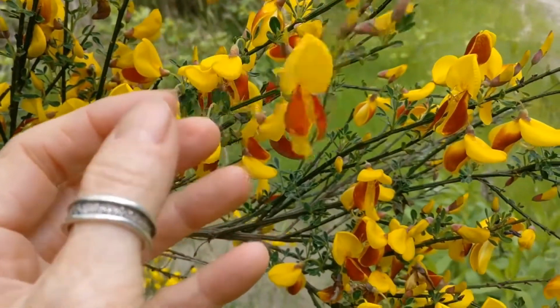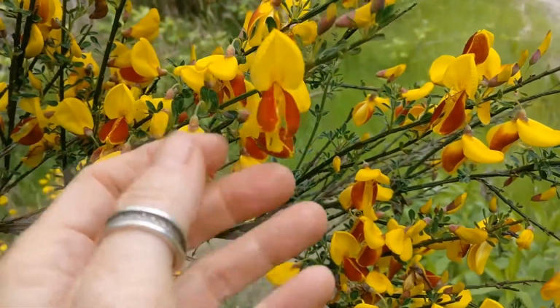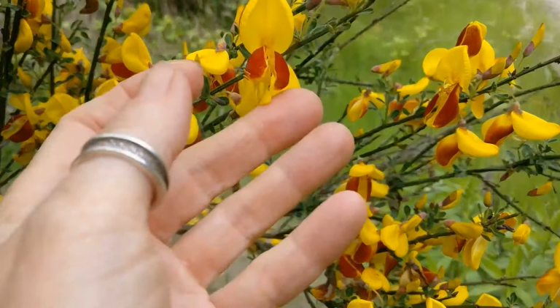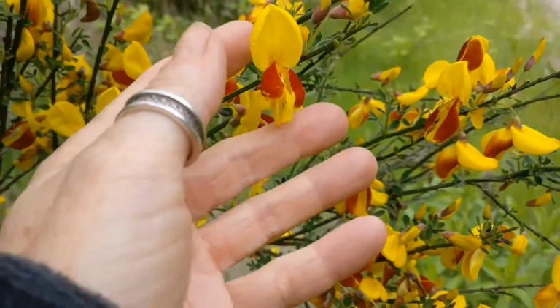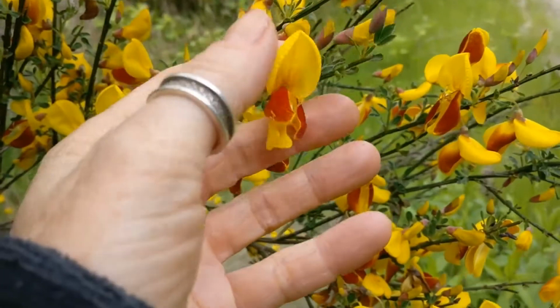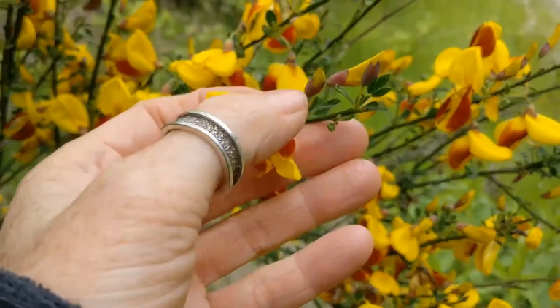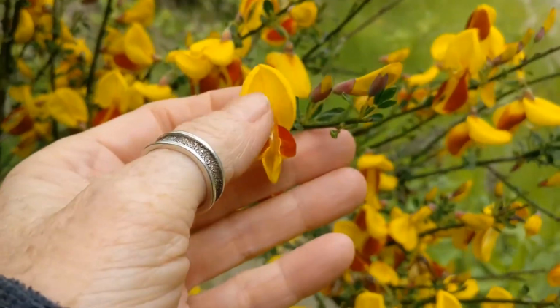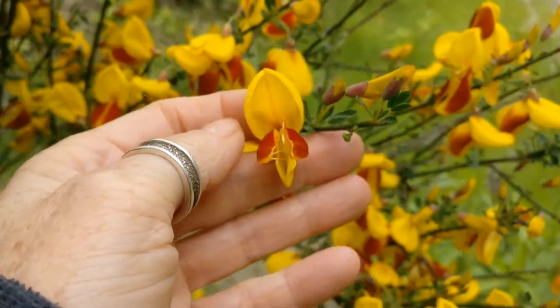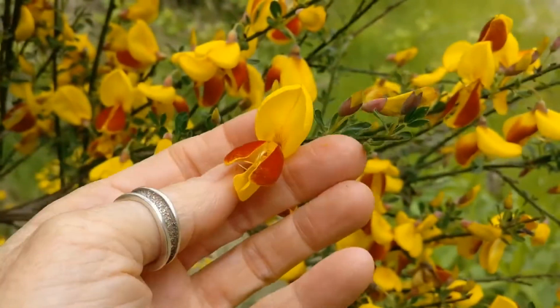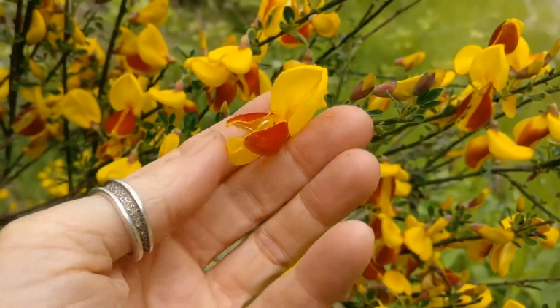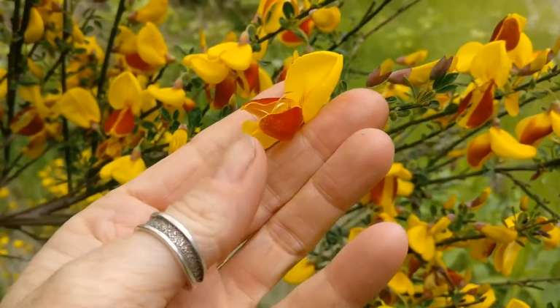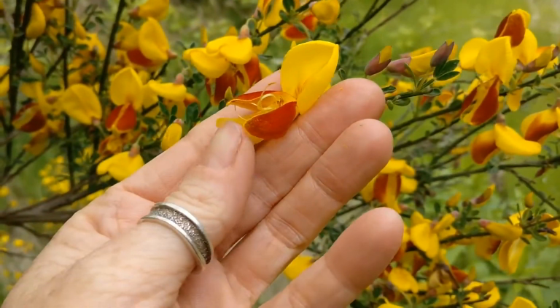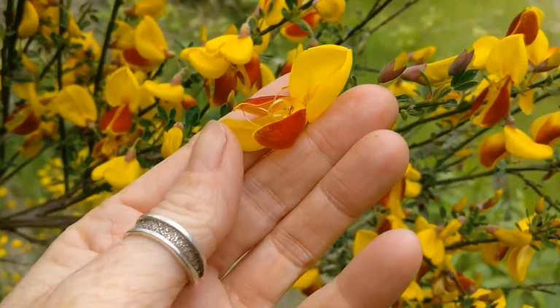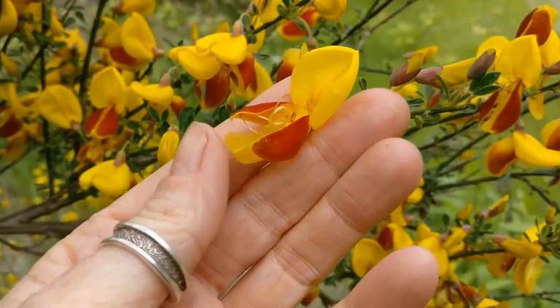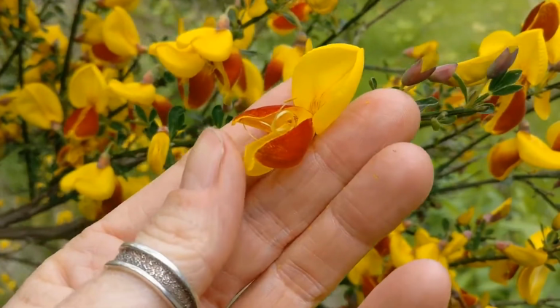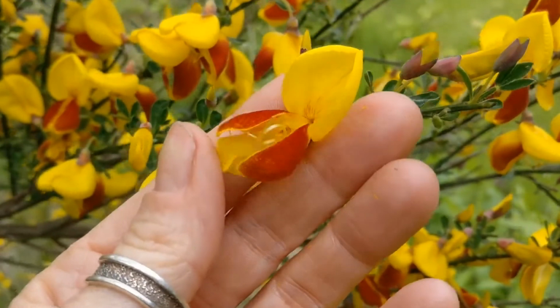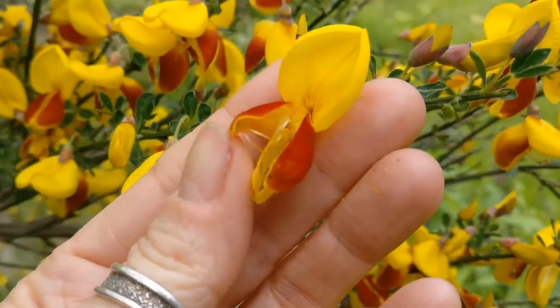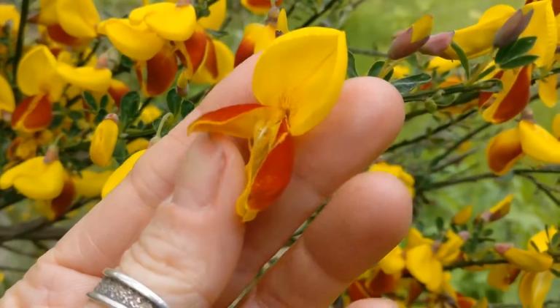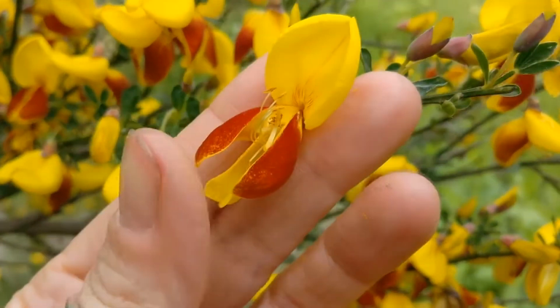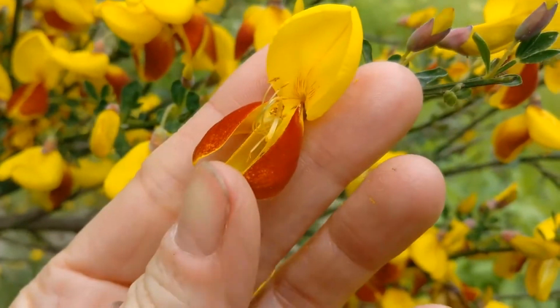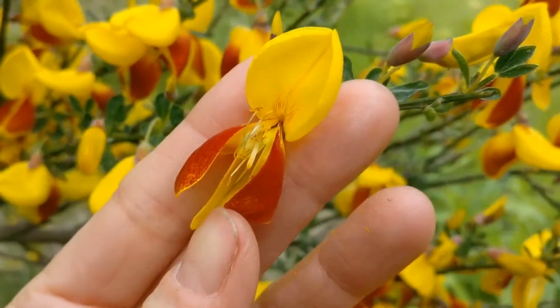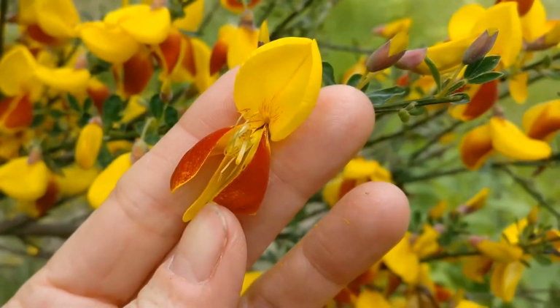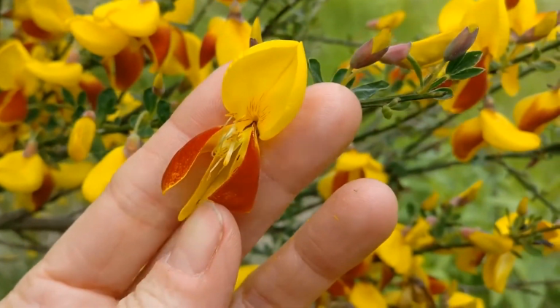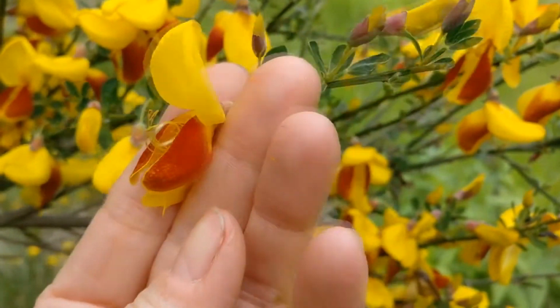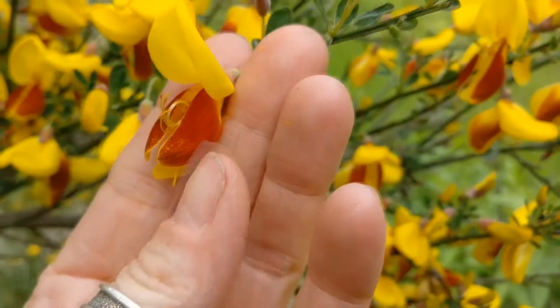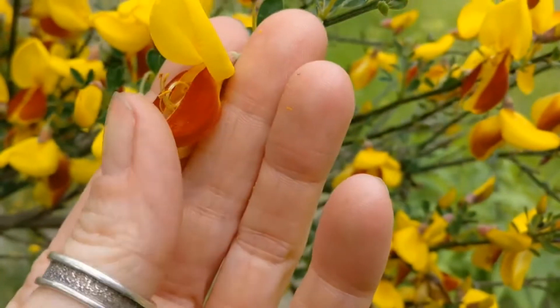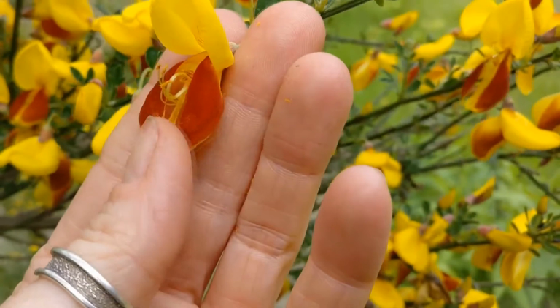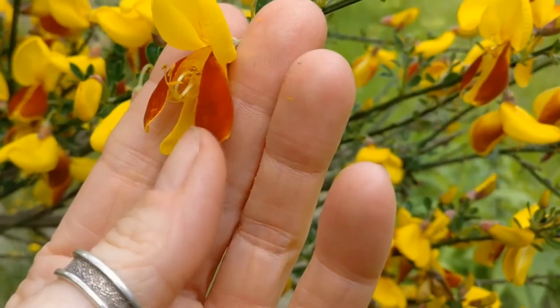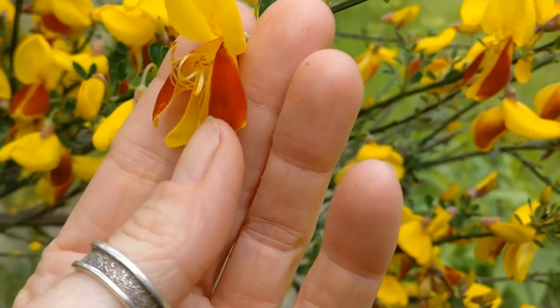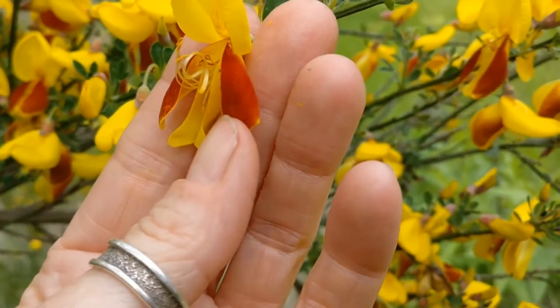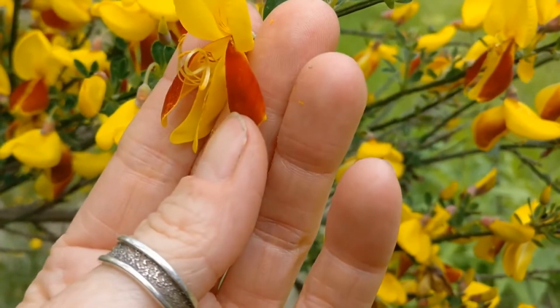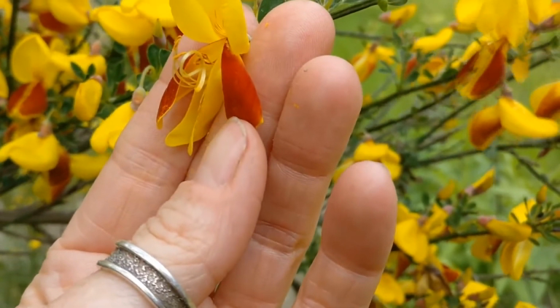If you want to pretend you're a bee moving pollen, you put your thumb right here on the keel and apply a little bit of pressure. You can start to see the keel opens up with that pressure.